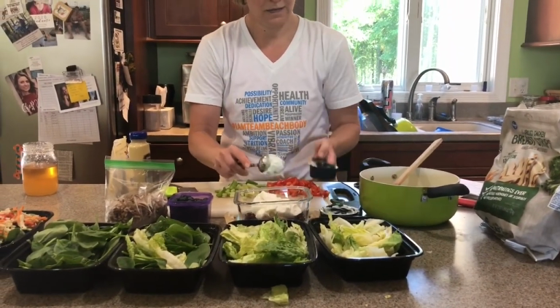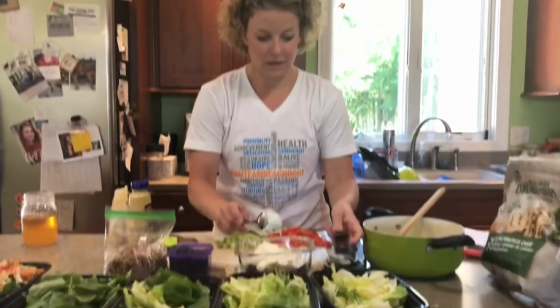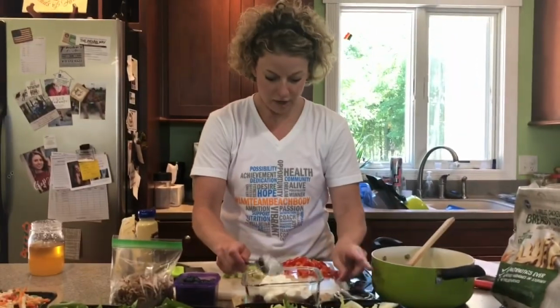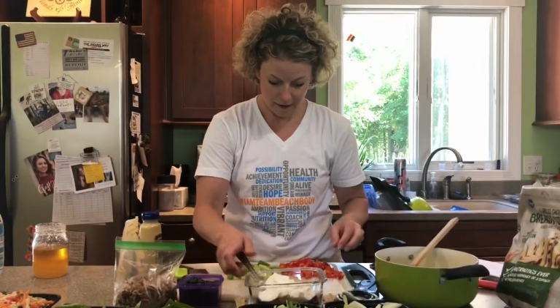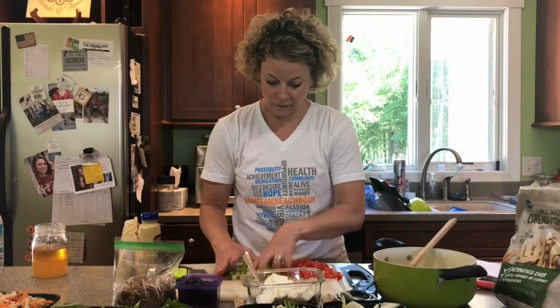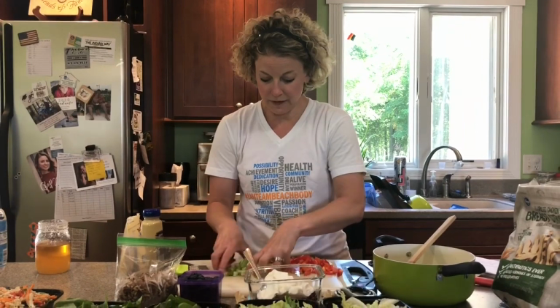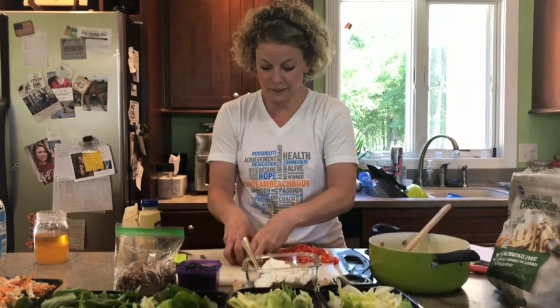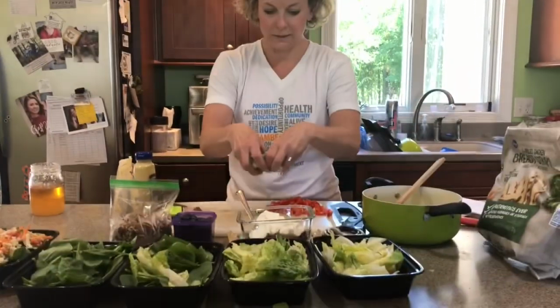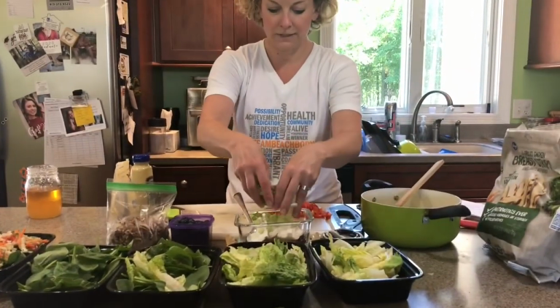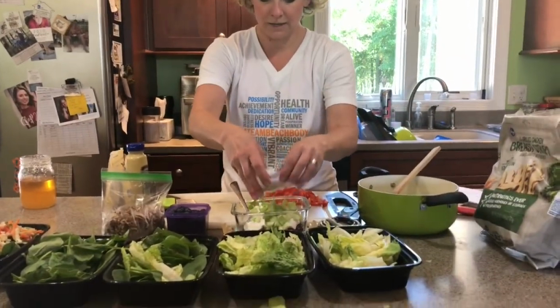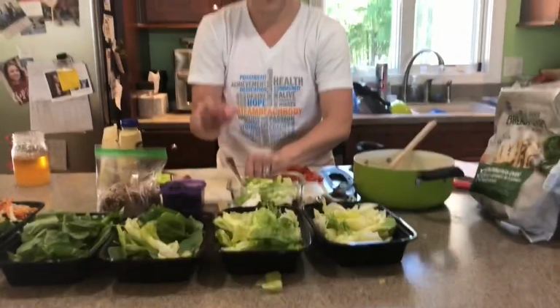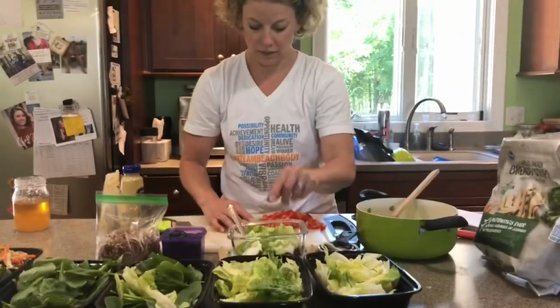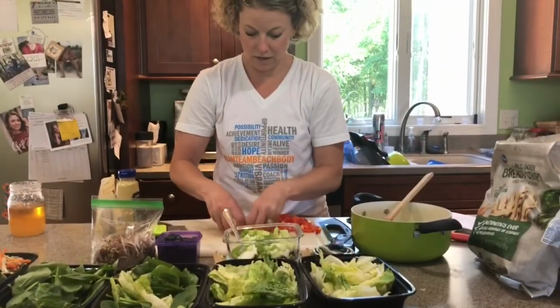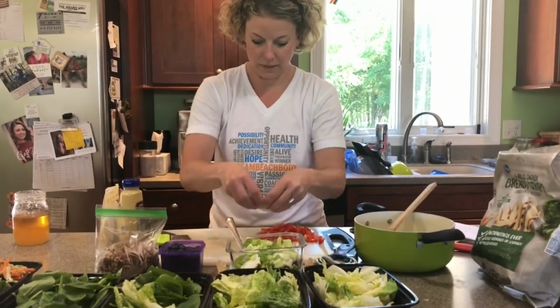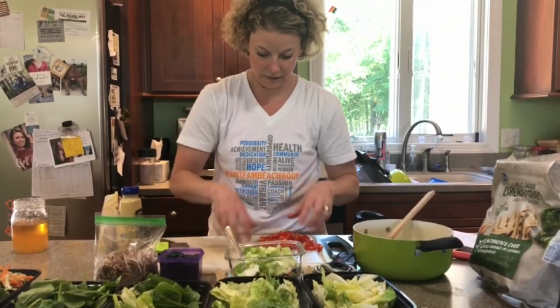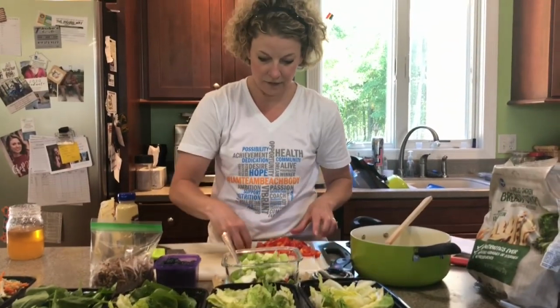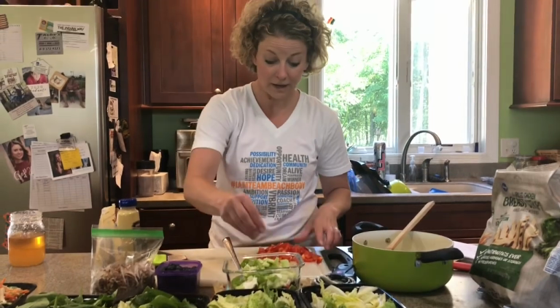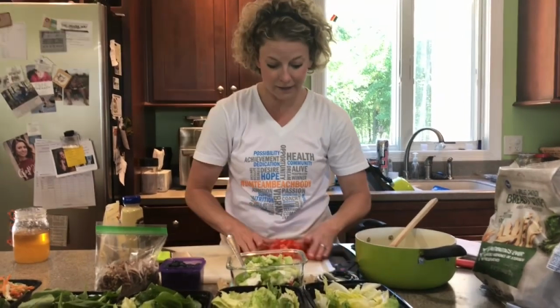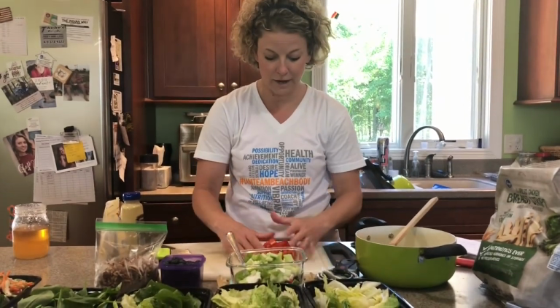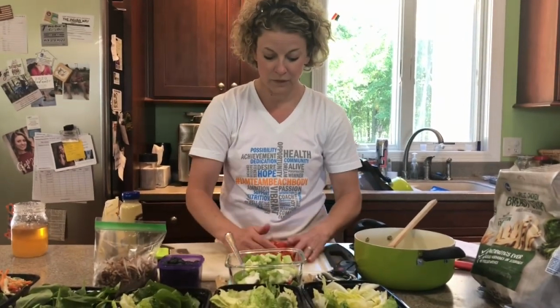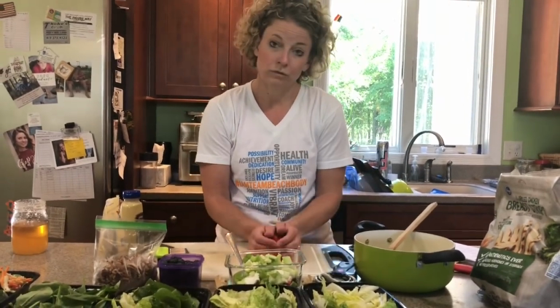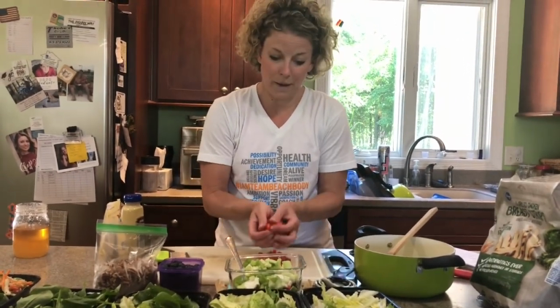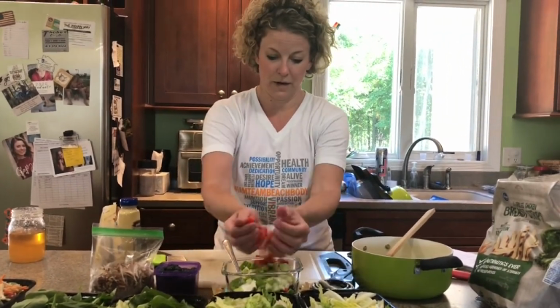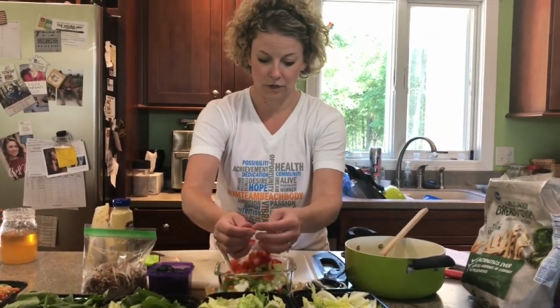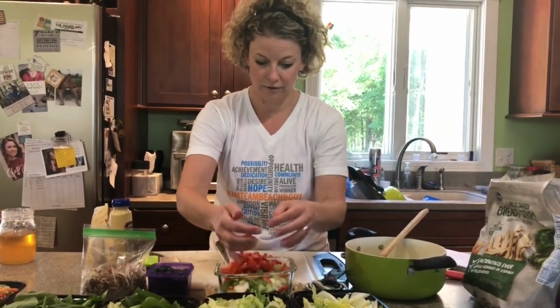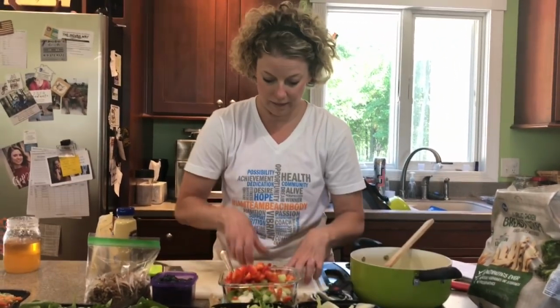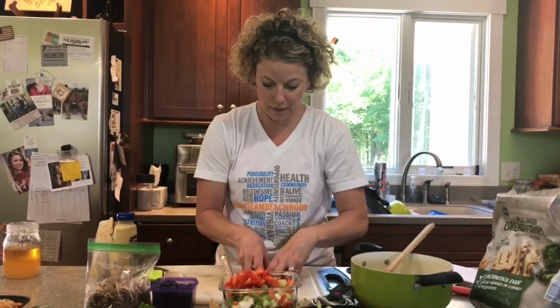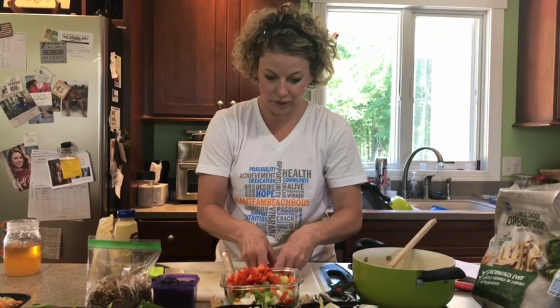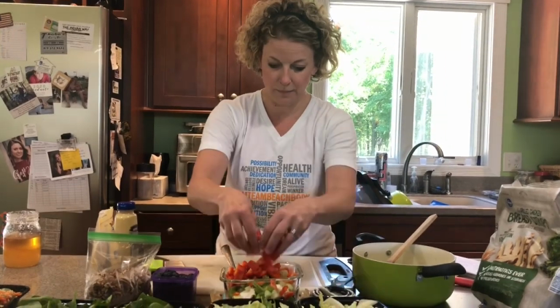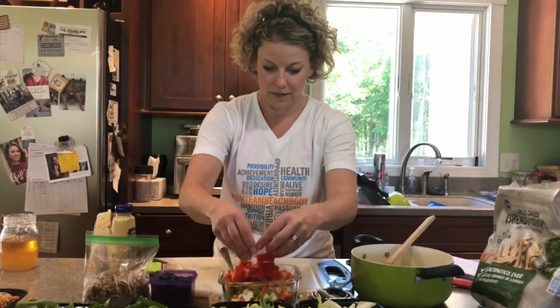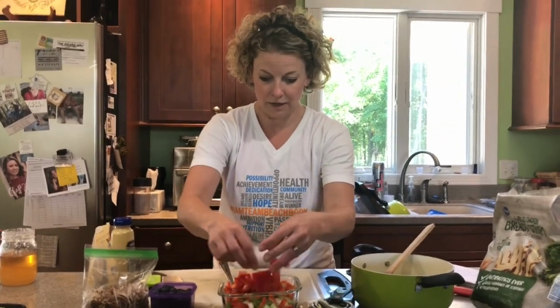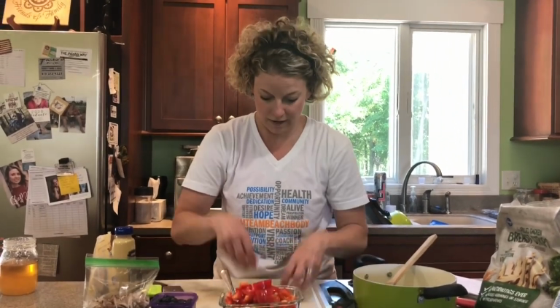And then I chopped up some celery — just one celery stalk. Chop that up. It gives it crunch. And then I like a little red pepper in mine, so I have just a bell pepper chopped up and that goes in there.